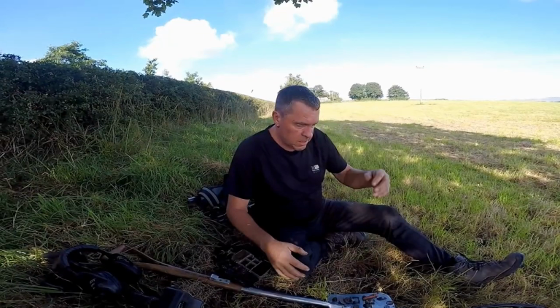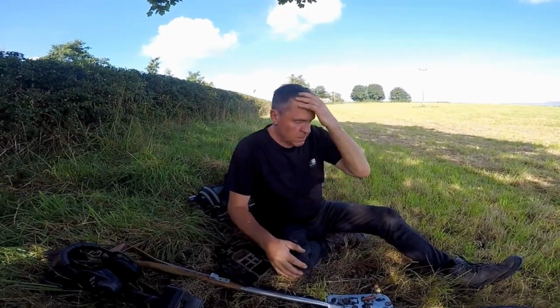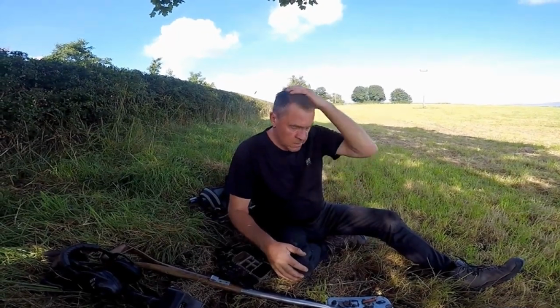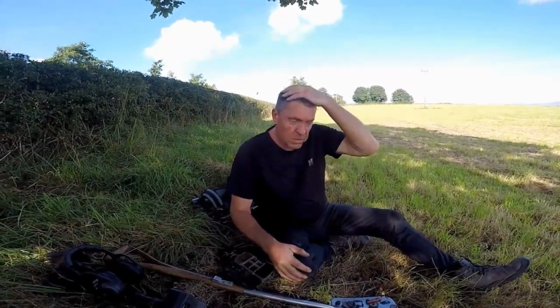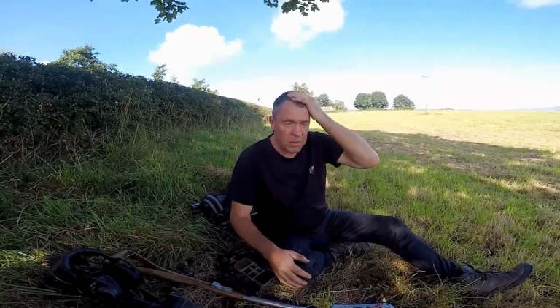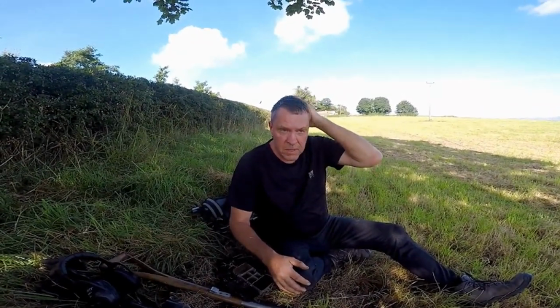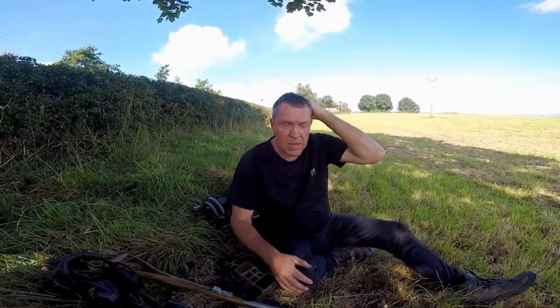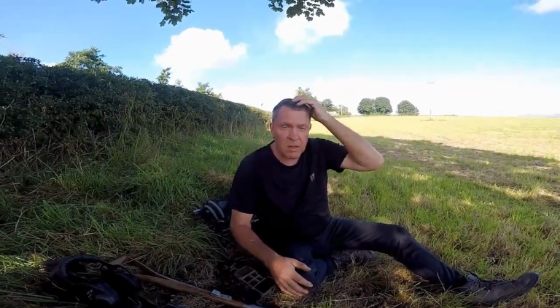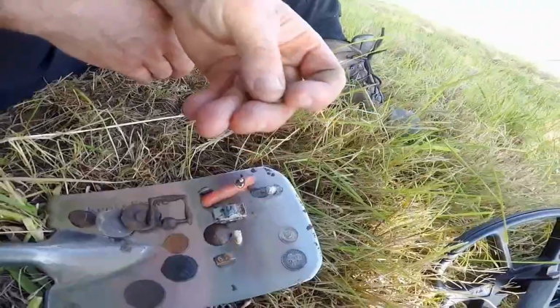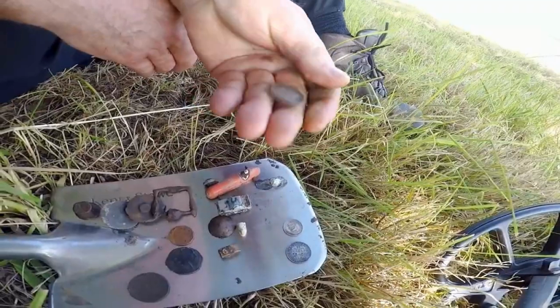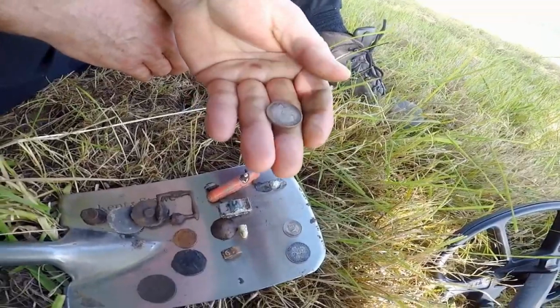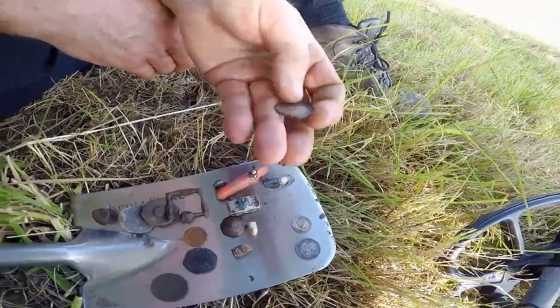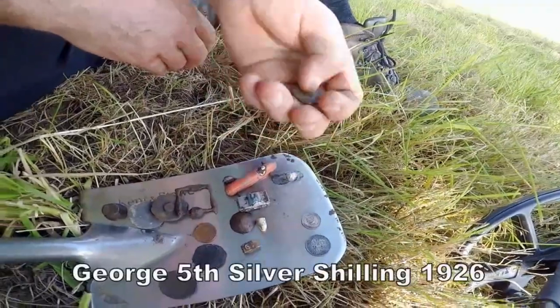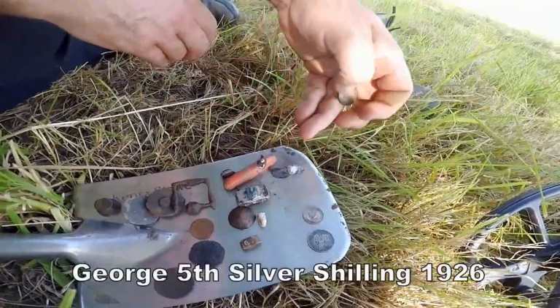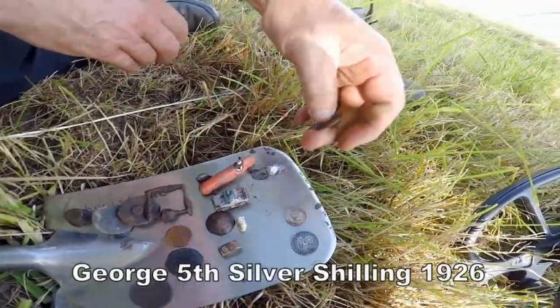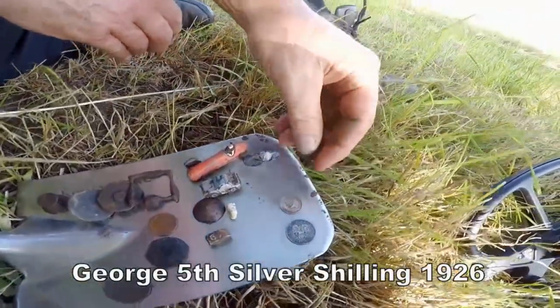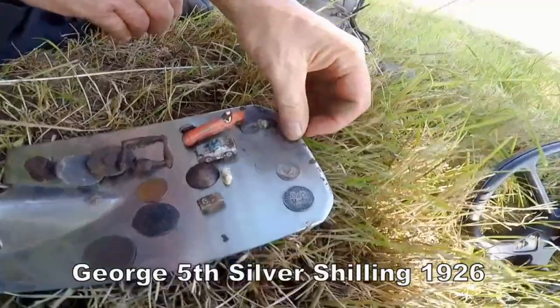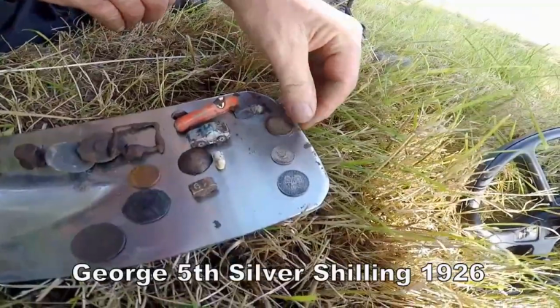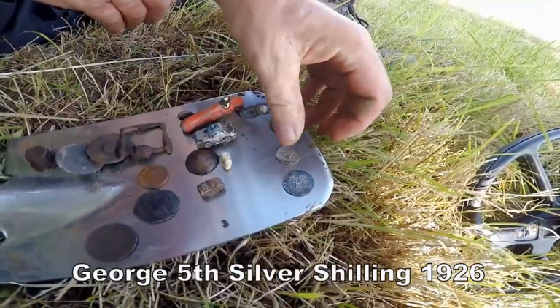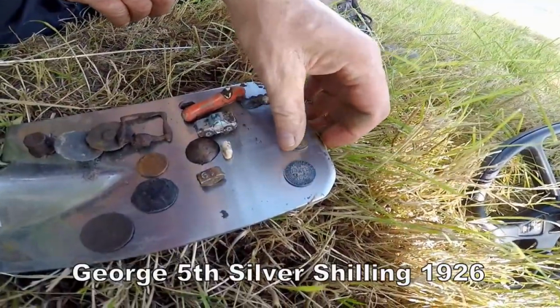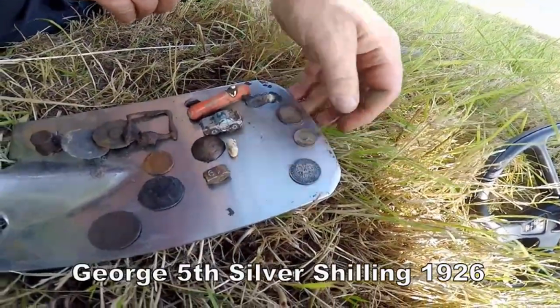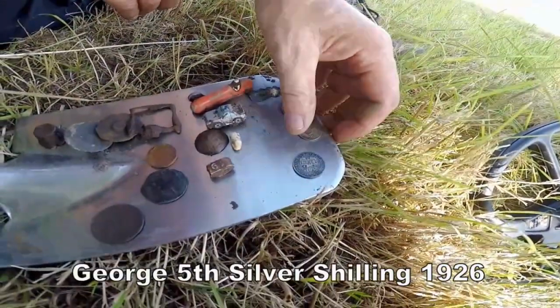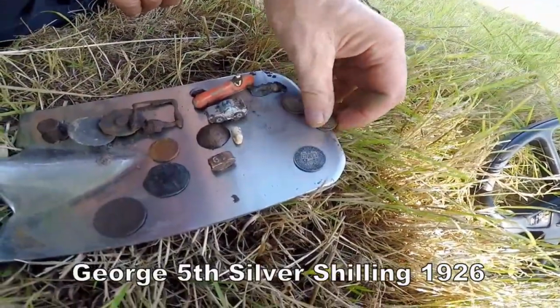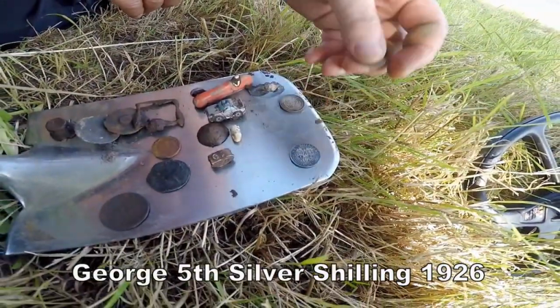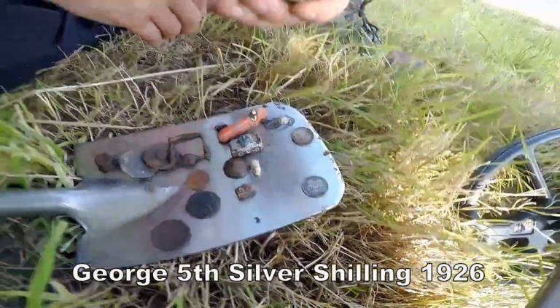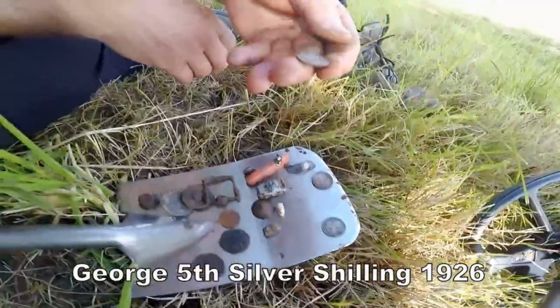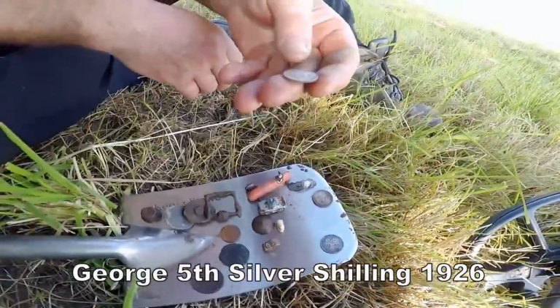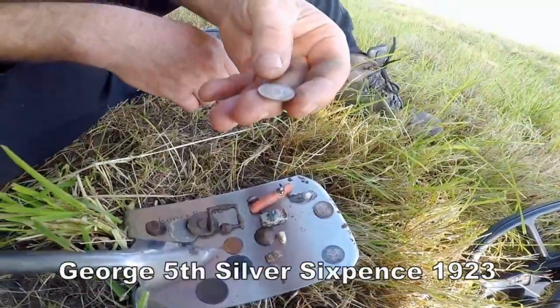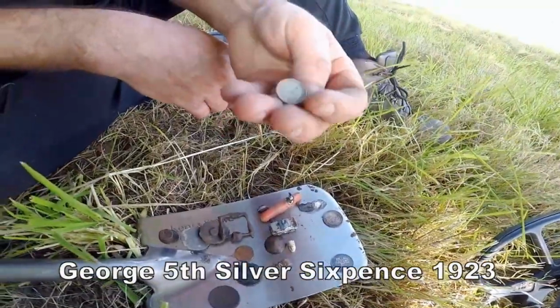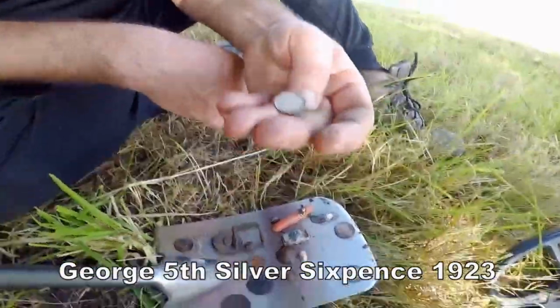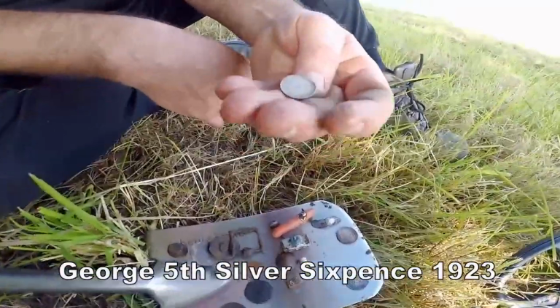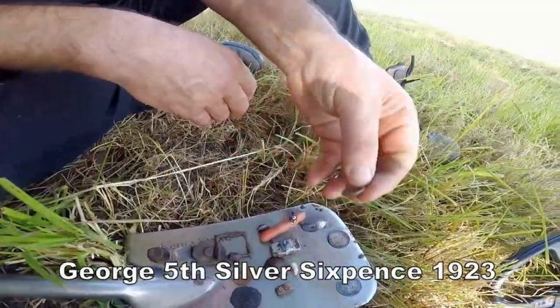It's a bit warm. I need some alcohol. George's a fifth shilling, isn't it? Have you got a date on that? Yeah, but my eyes aren't — I can't see it. I know the sixpence then as well.